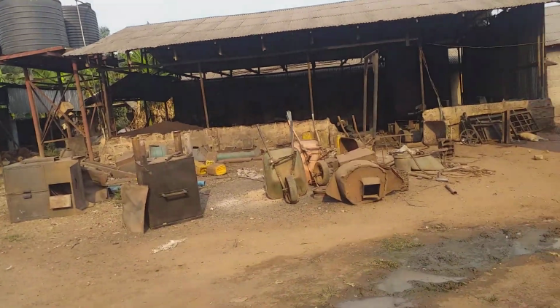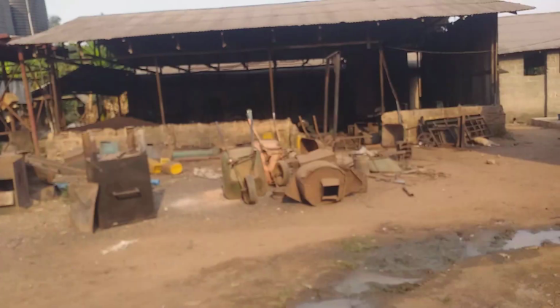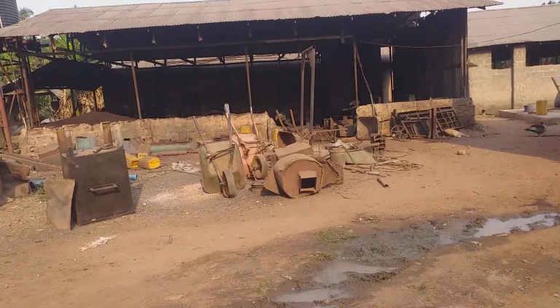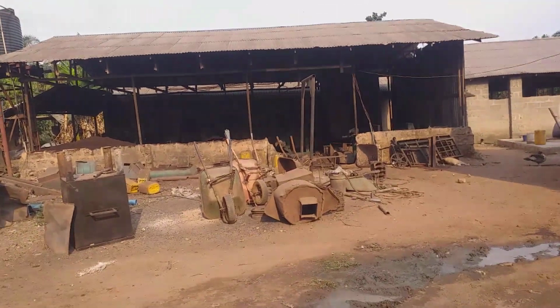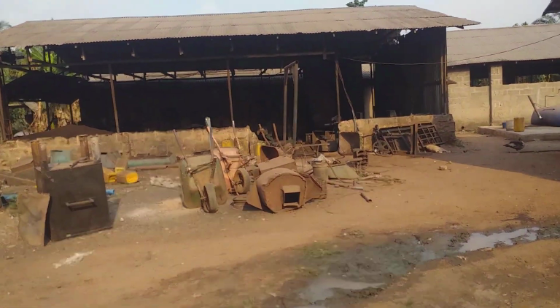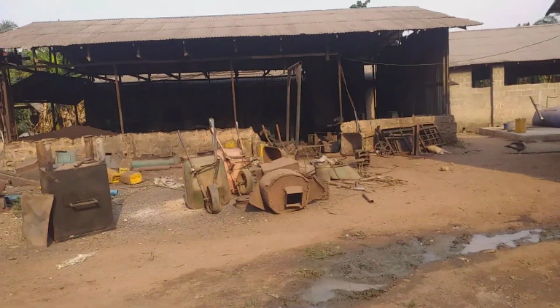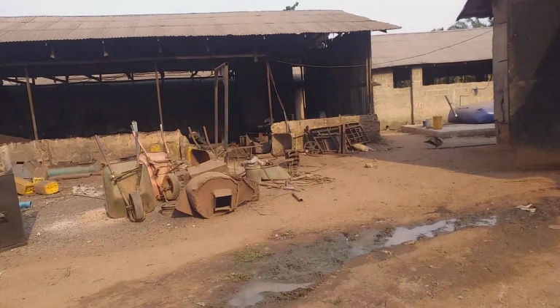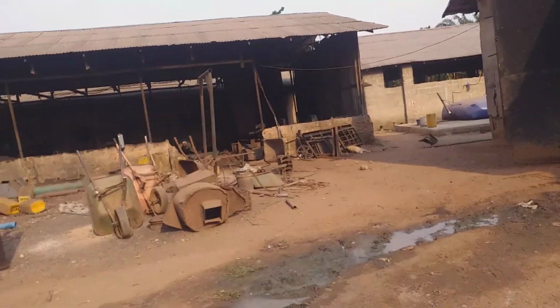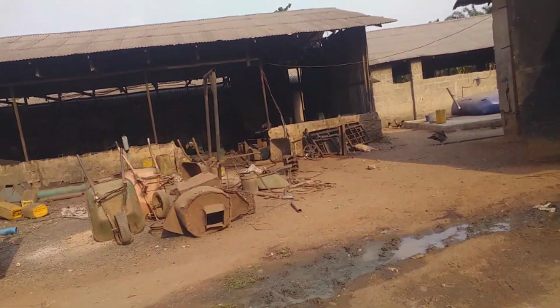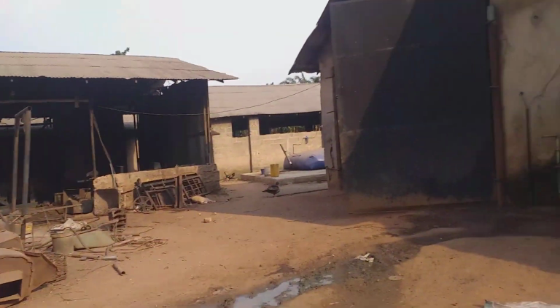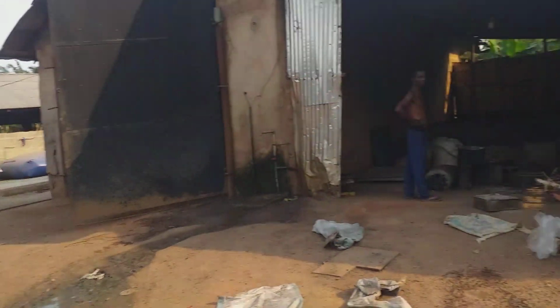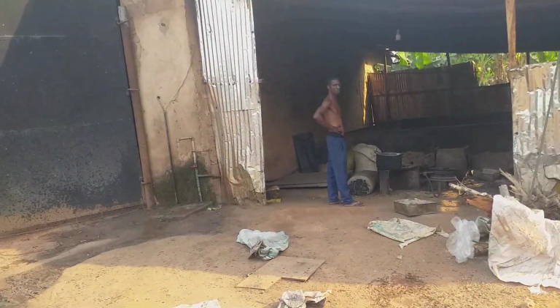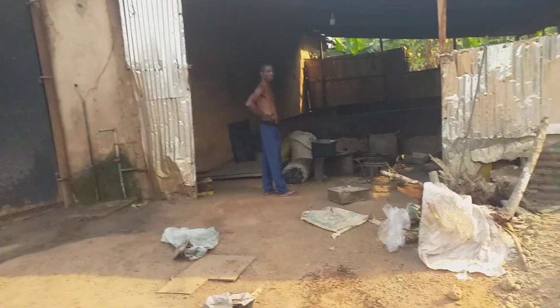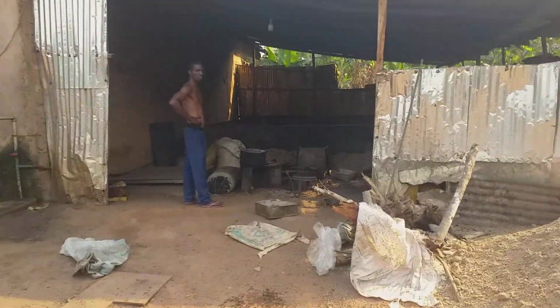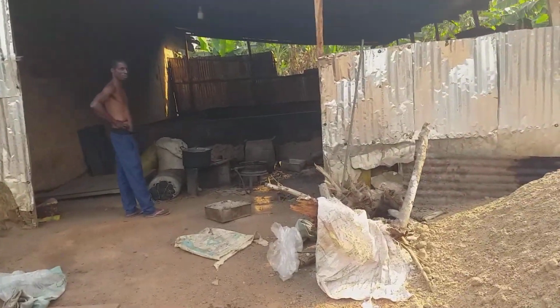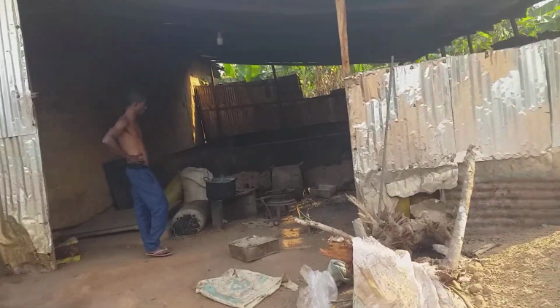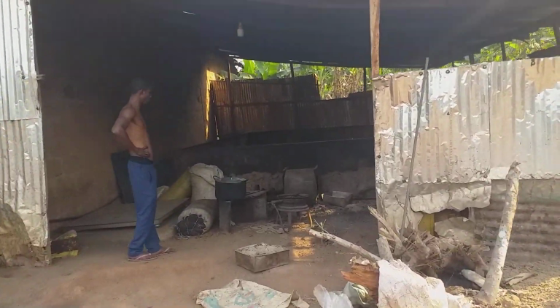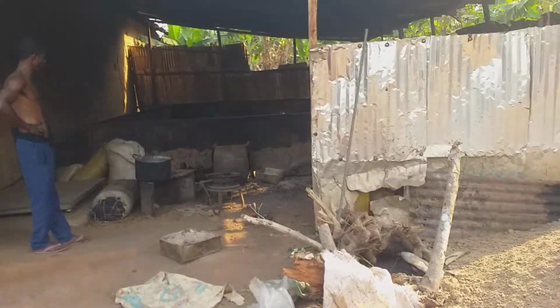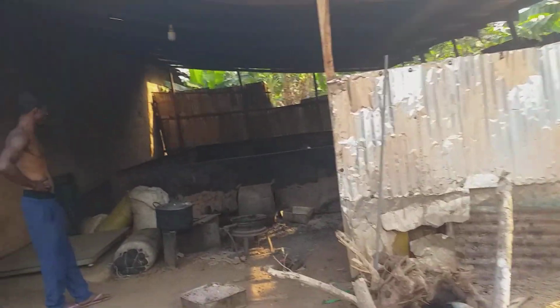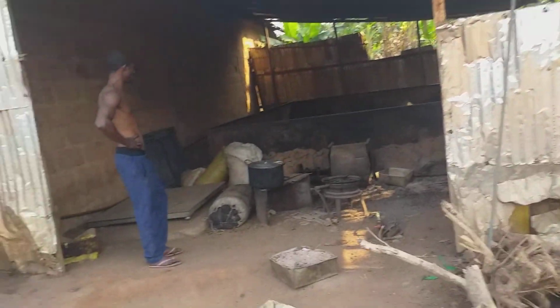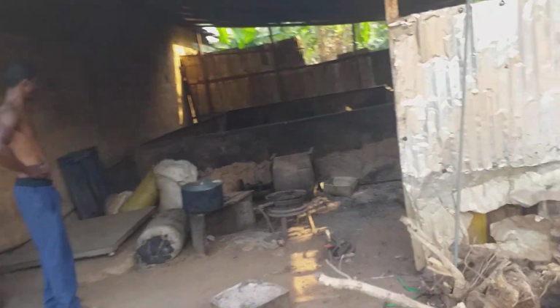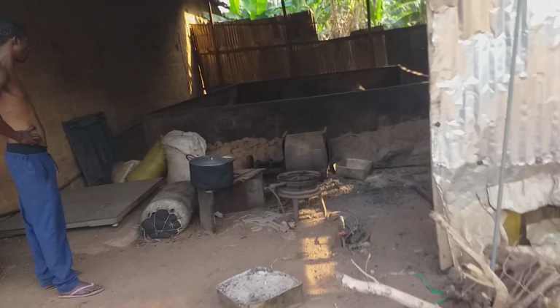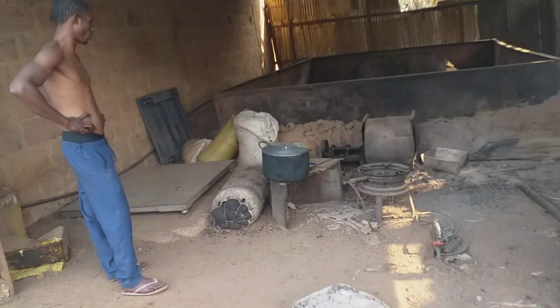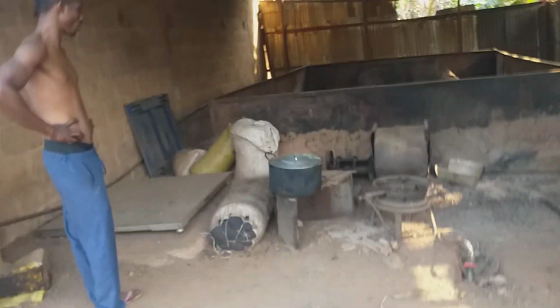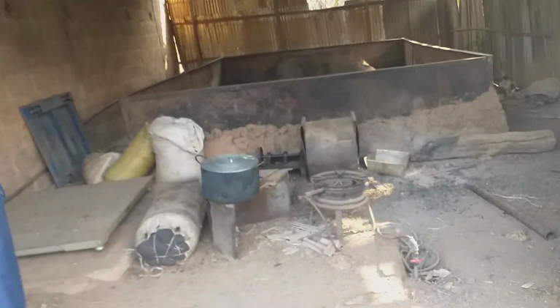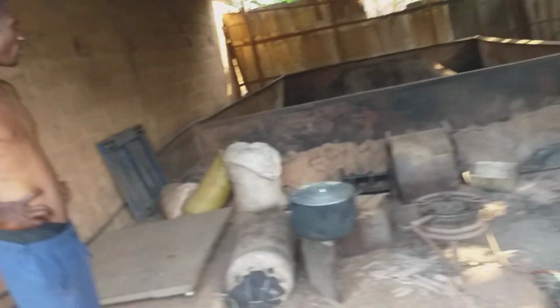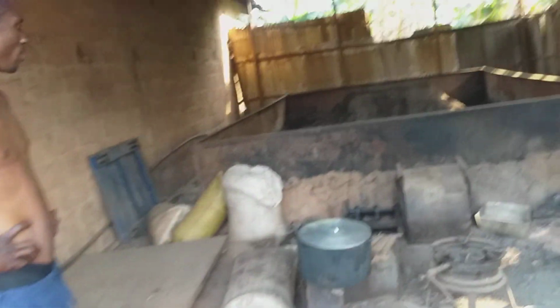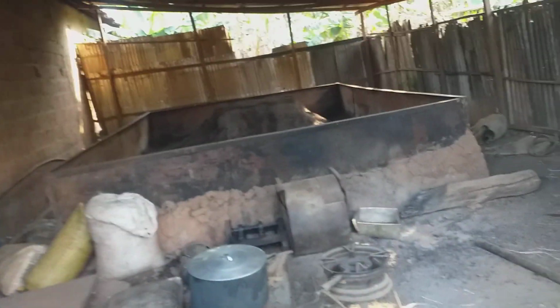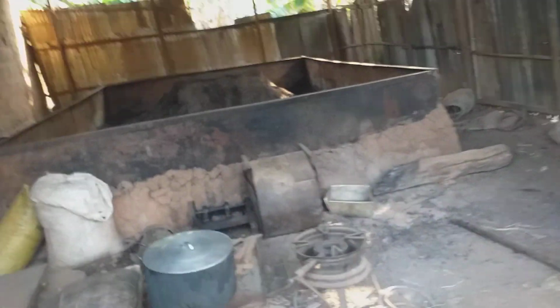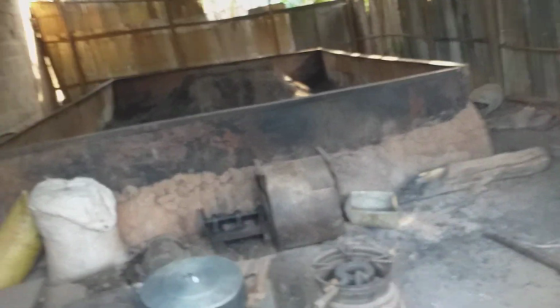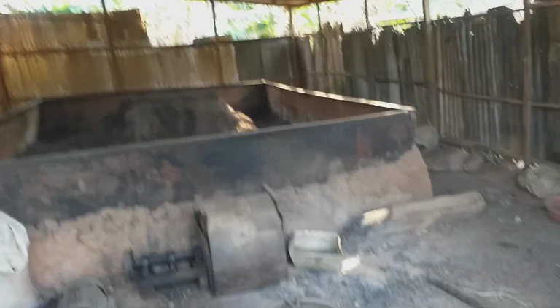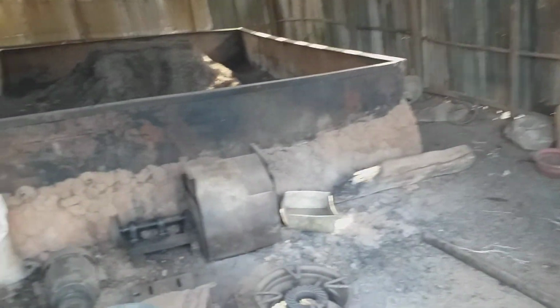Hello viewers, today is the 2nd of March 2023. We're here to talk about industrial application for biogas.